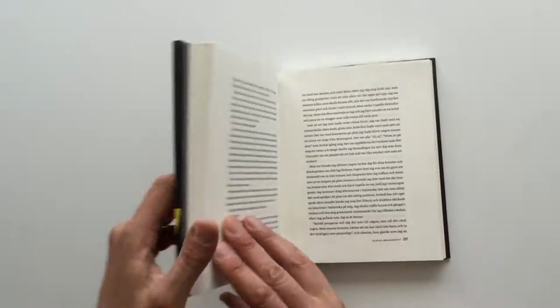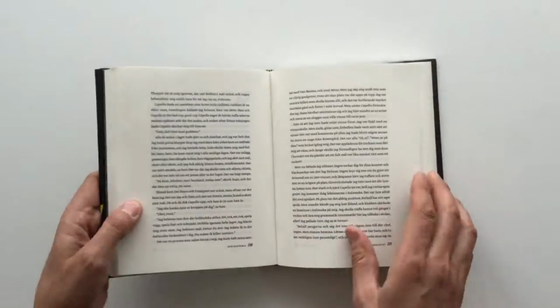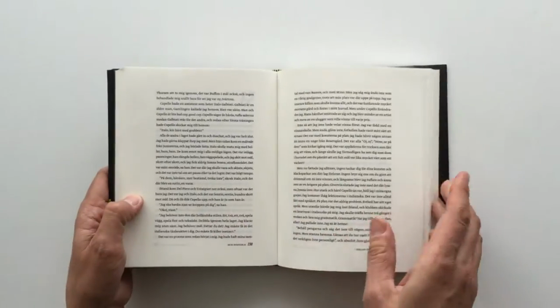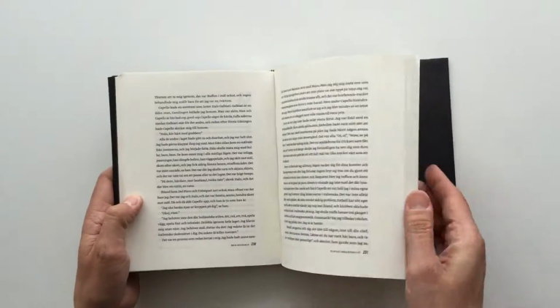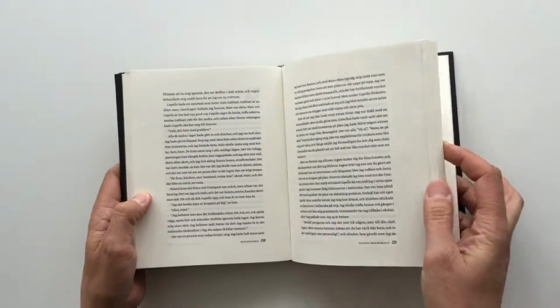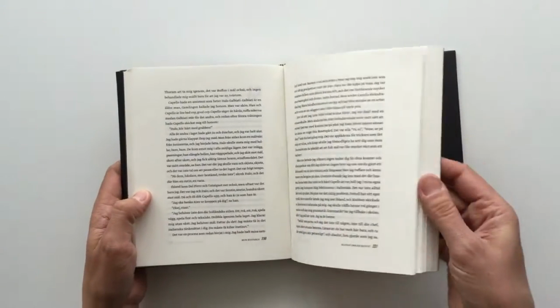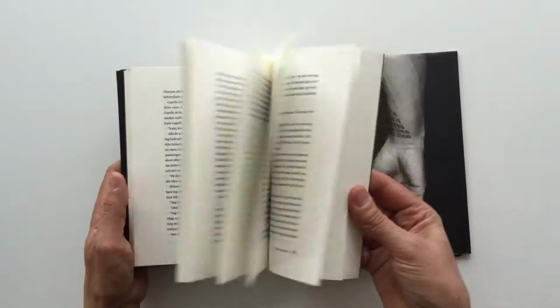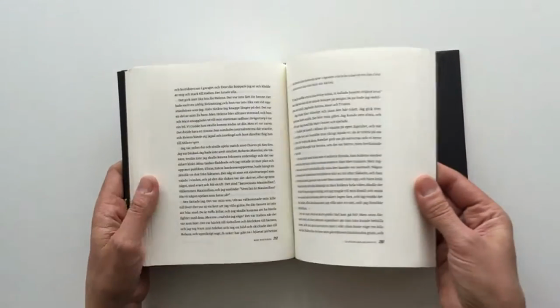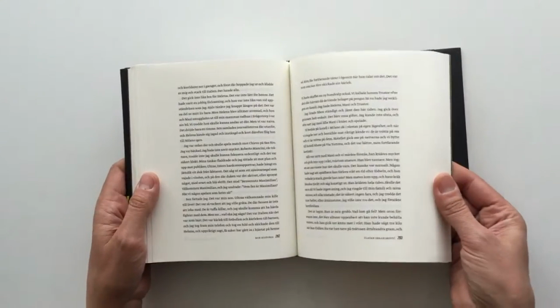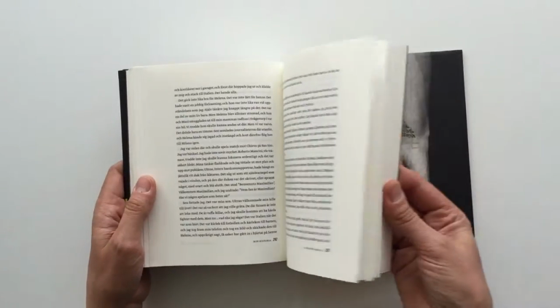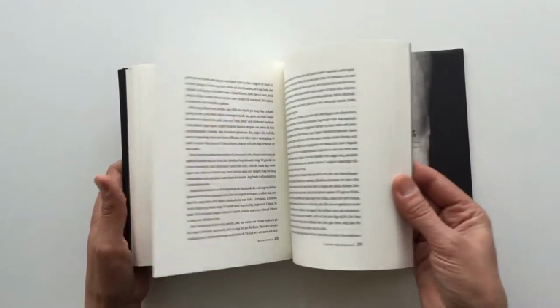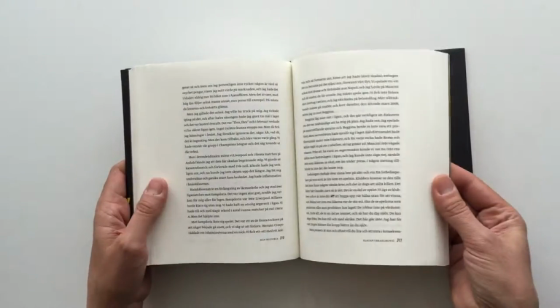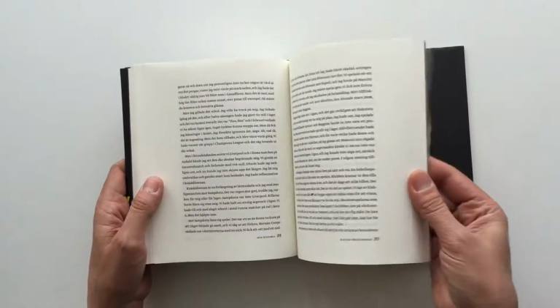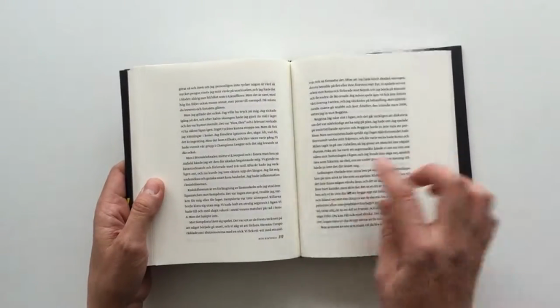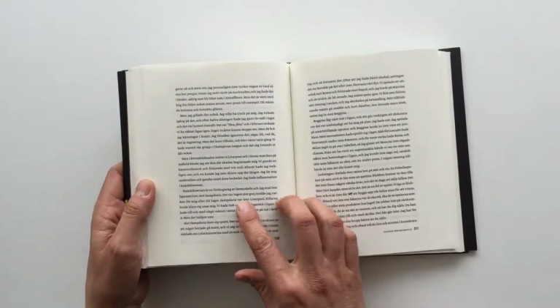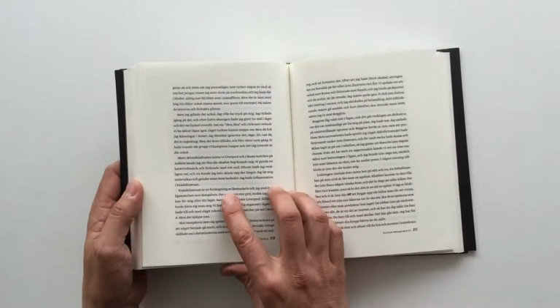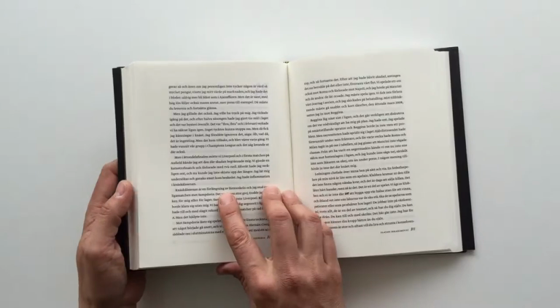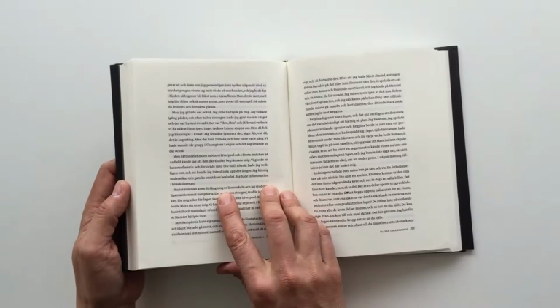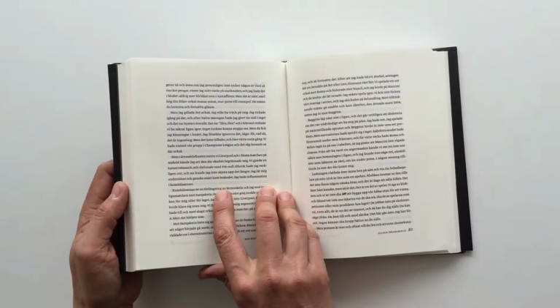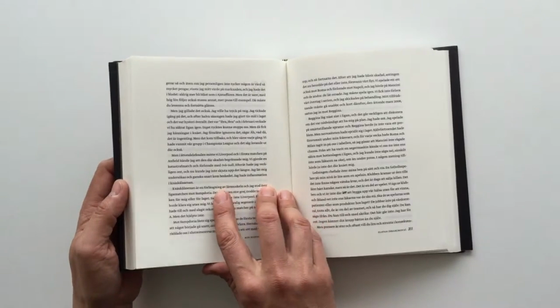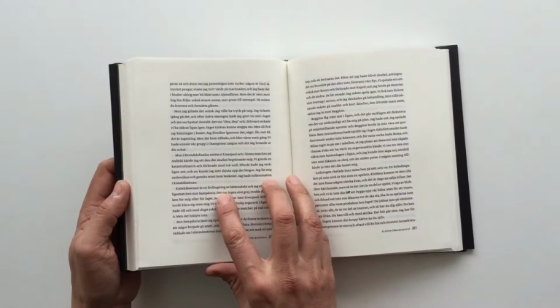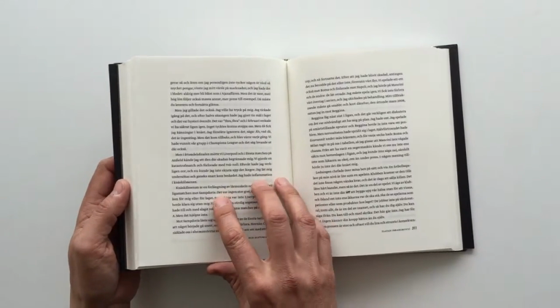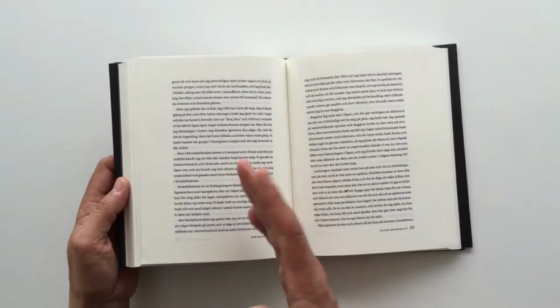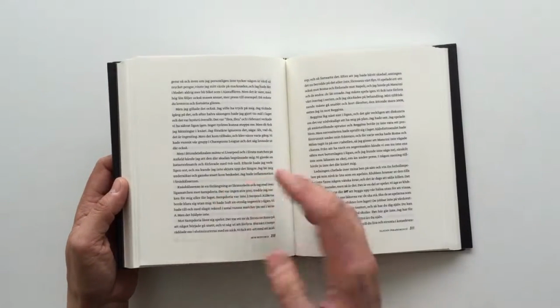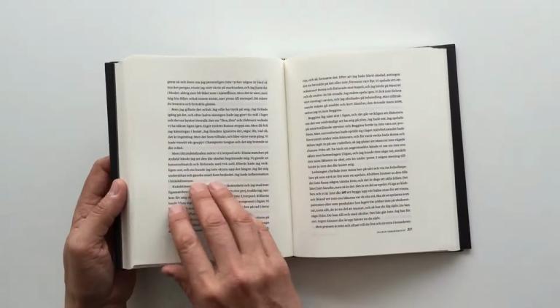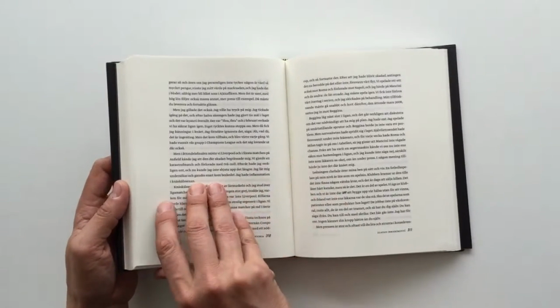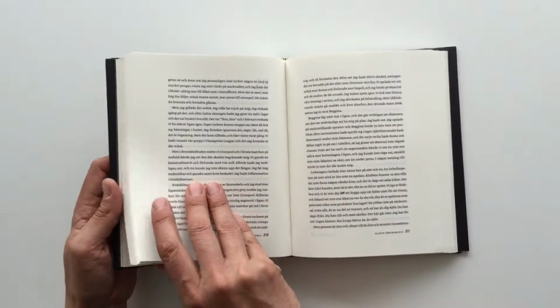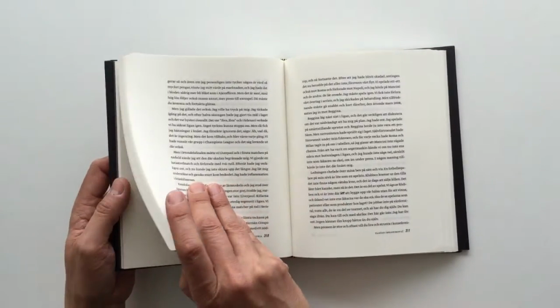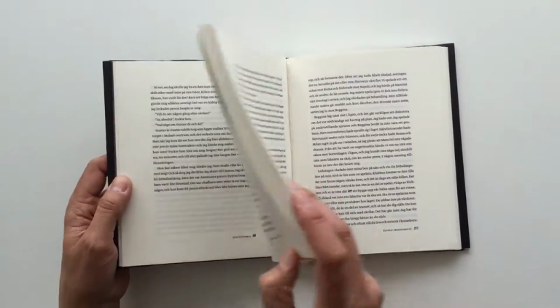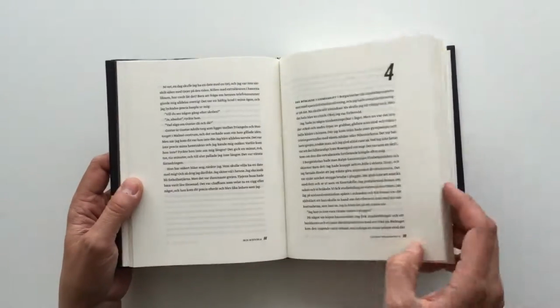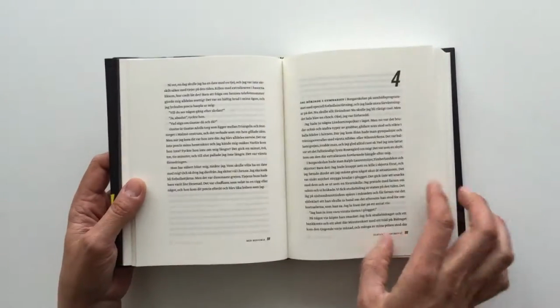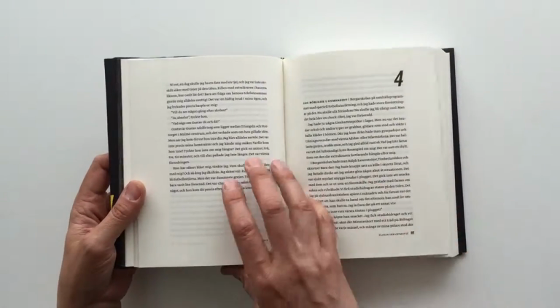It is a very traditional biography, about 450 pages. It is set in a typeface called Greta Sans, which is a bit more modern than traditional, like Garamond and things.